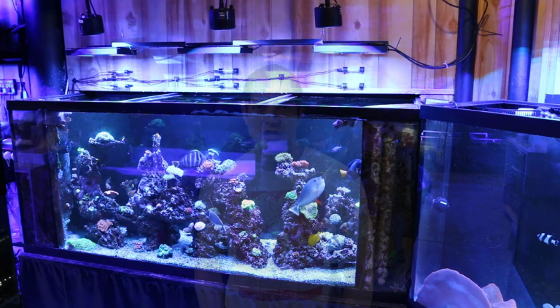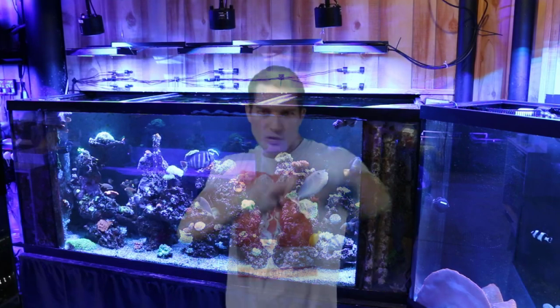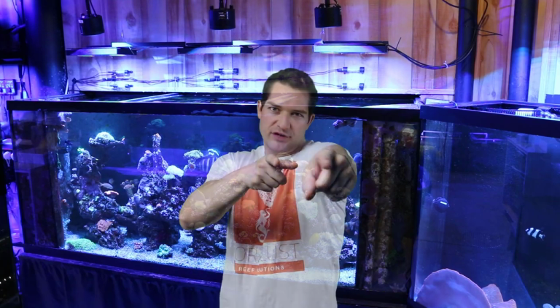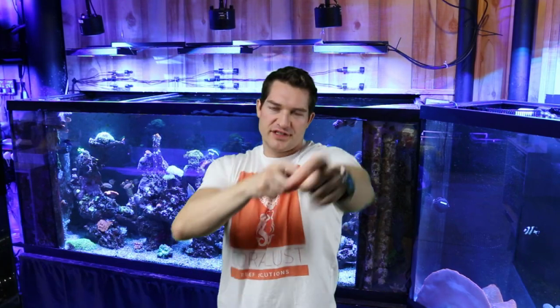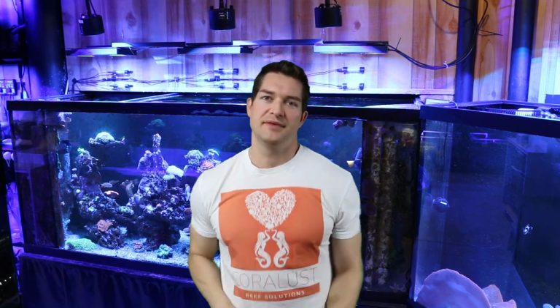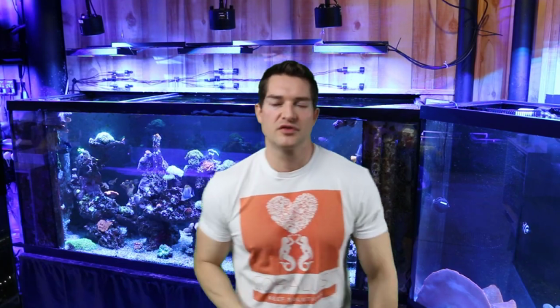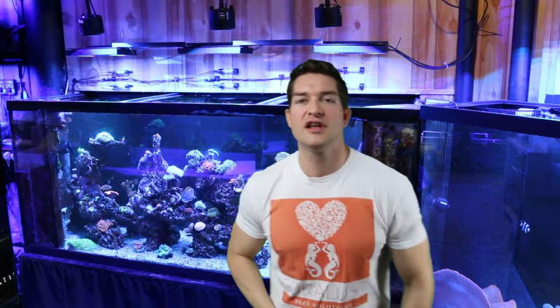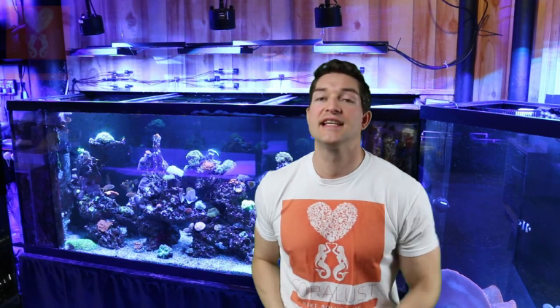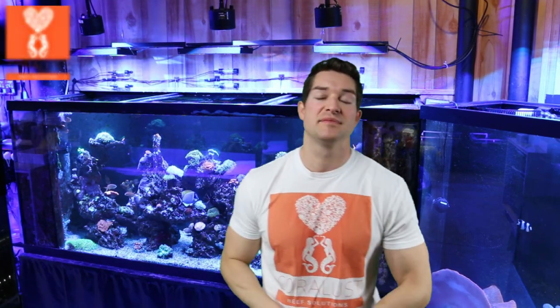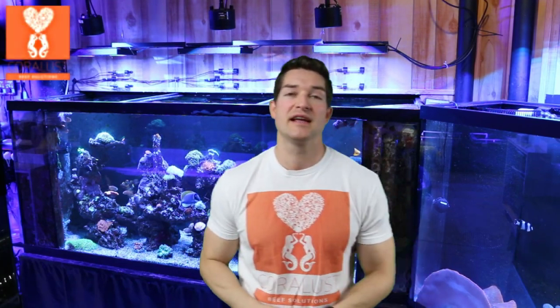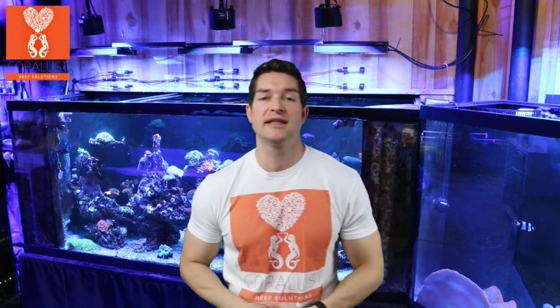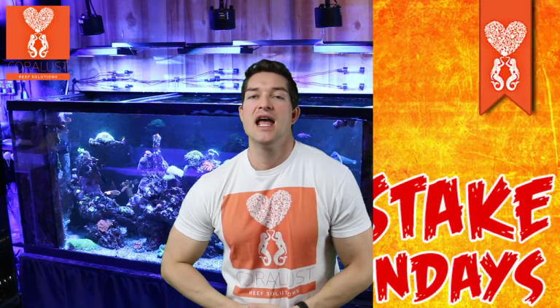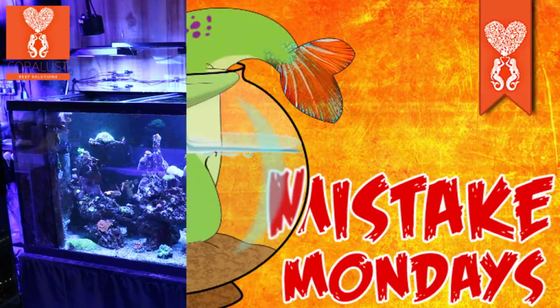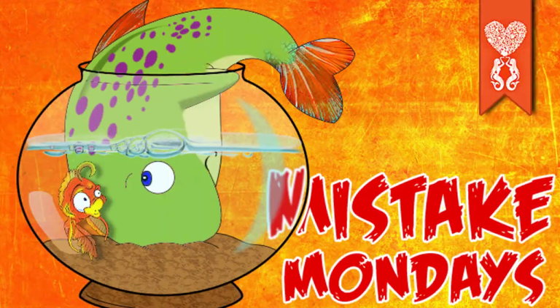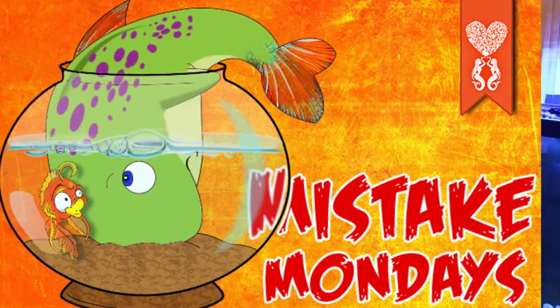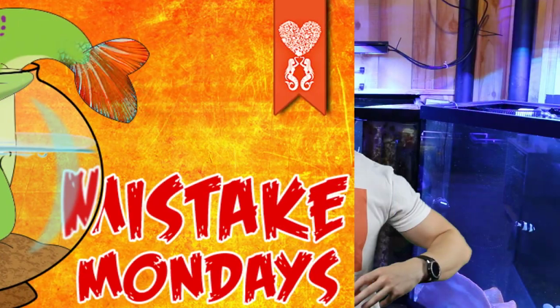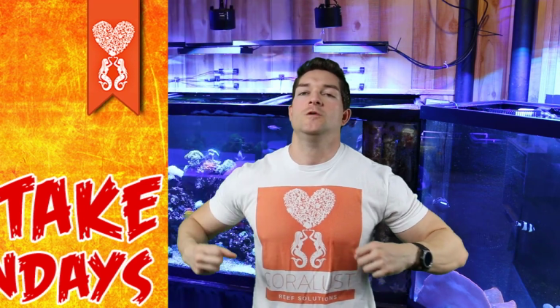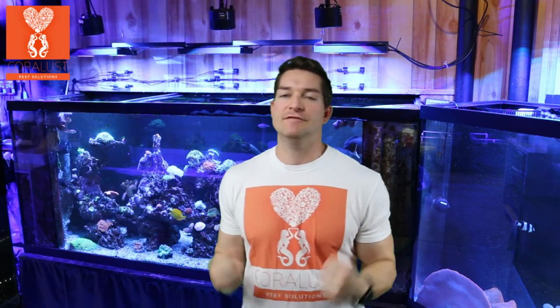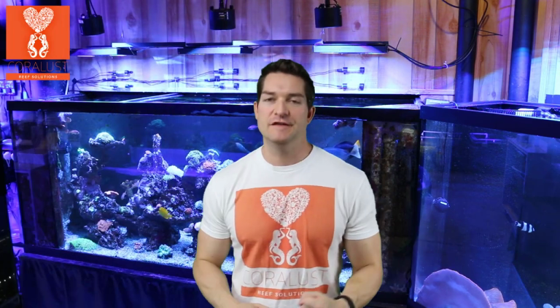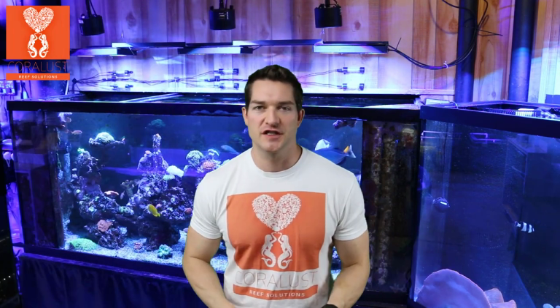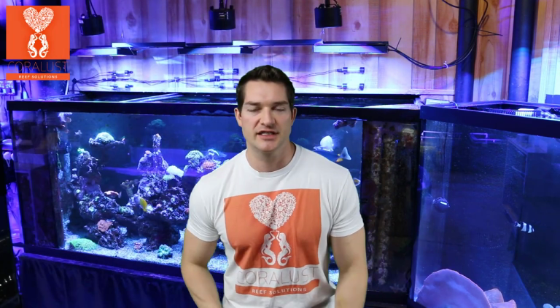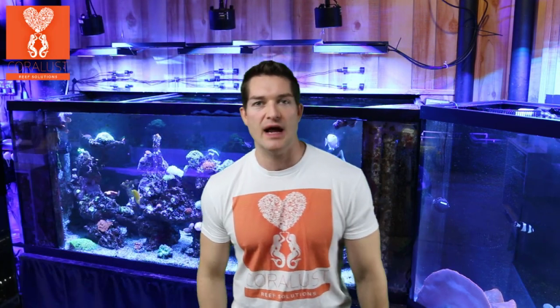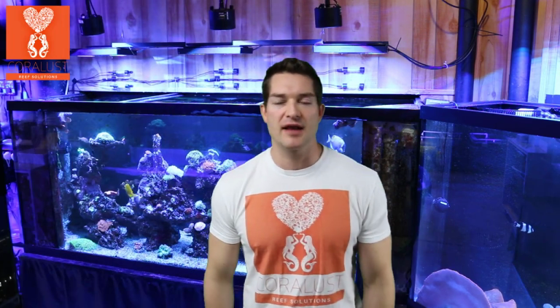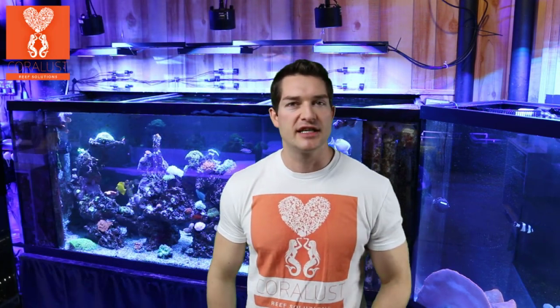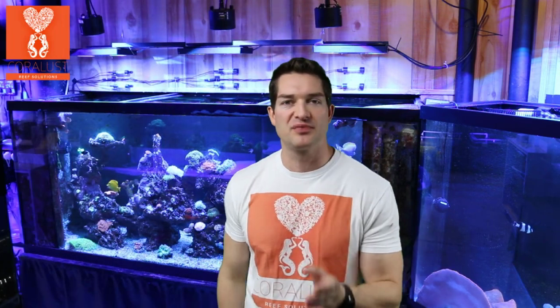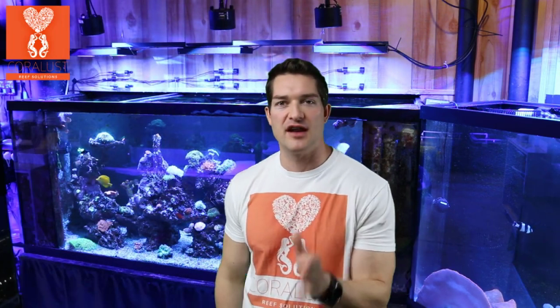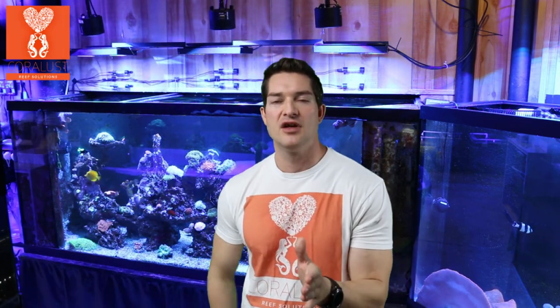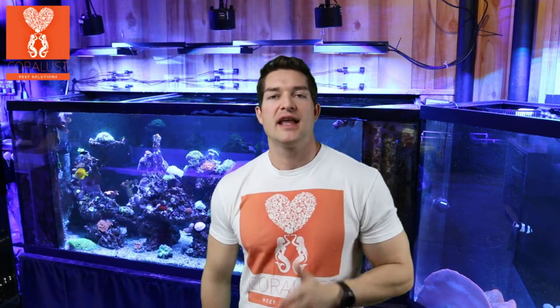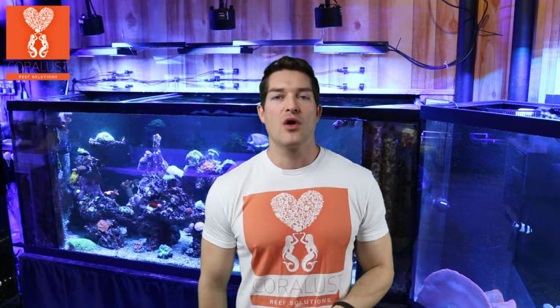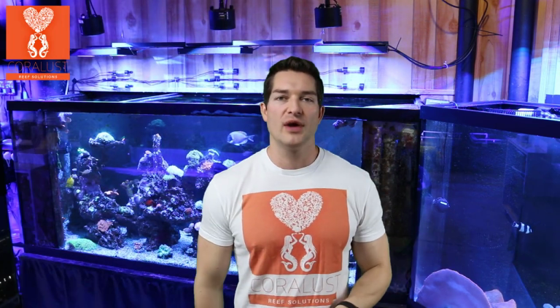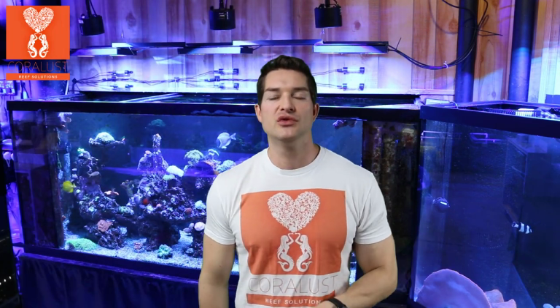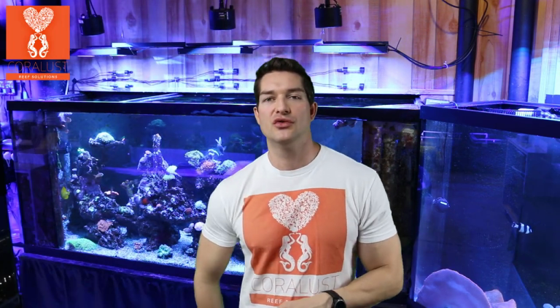Good morning Reefers, I'm Daniel from CoreLesson. Today it's Mistake Monday and this mistake is one that really frustrates the crap out of me because it was preventable and I walked away too soon.